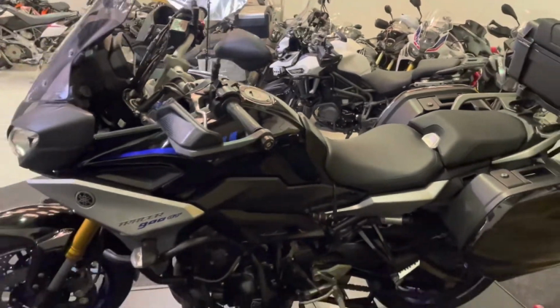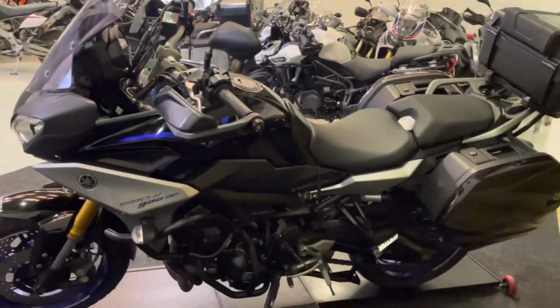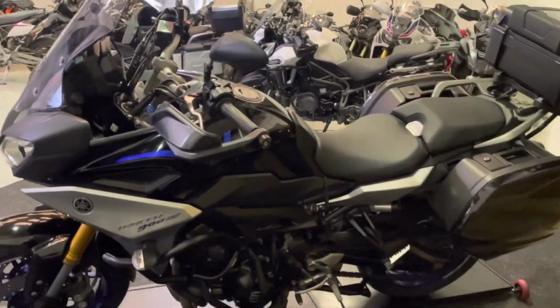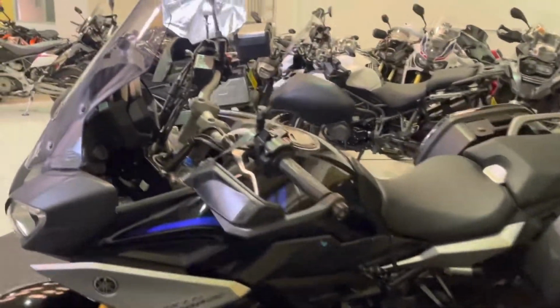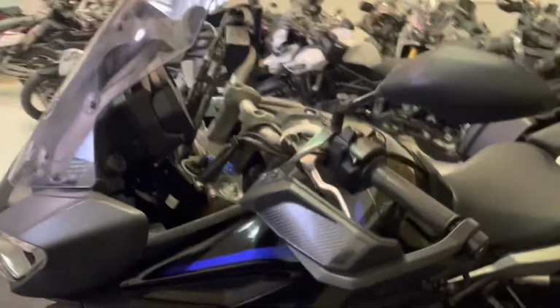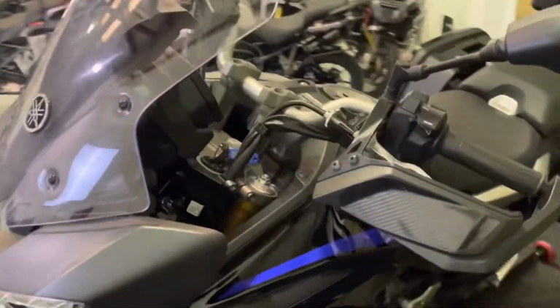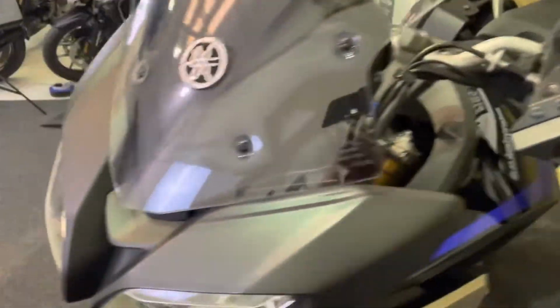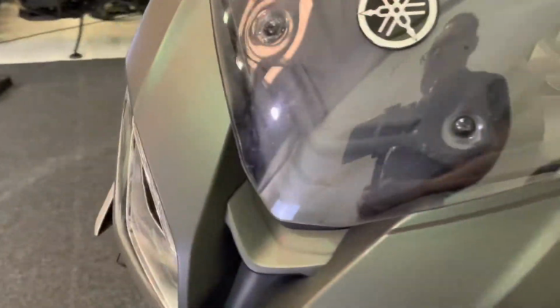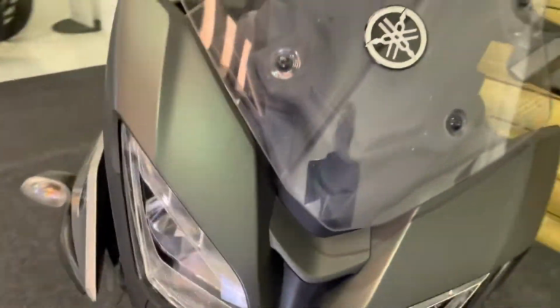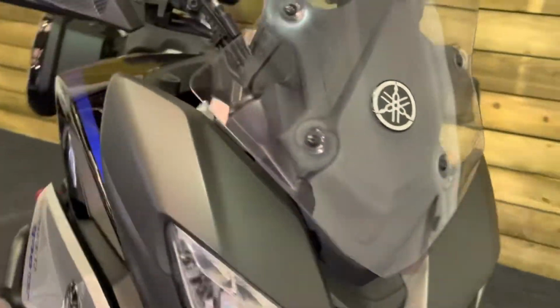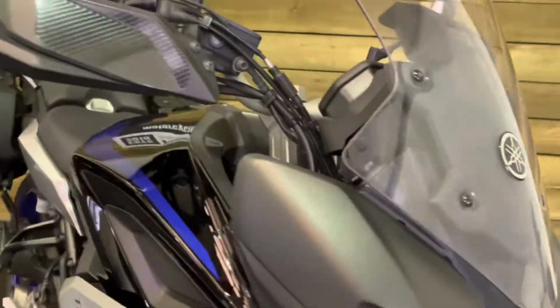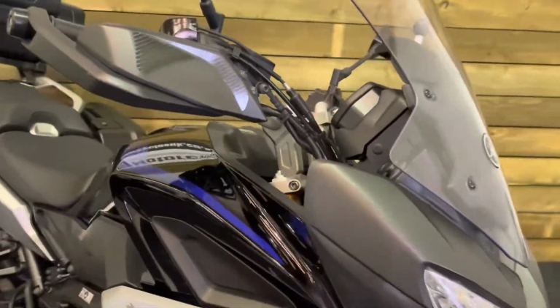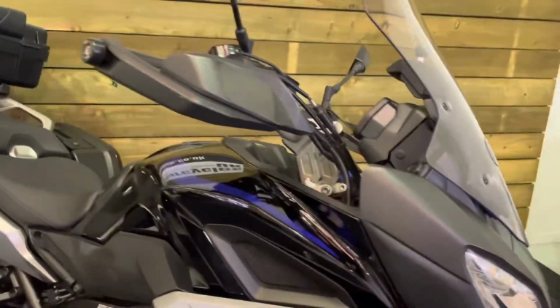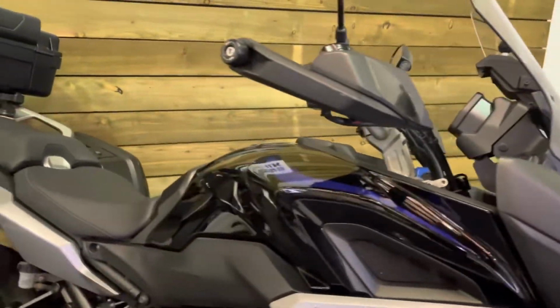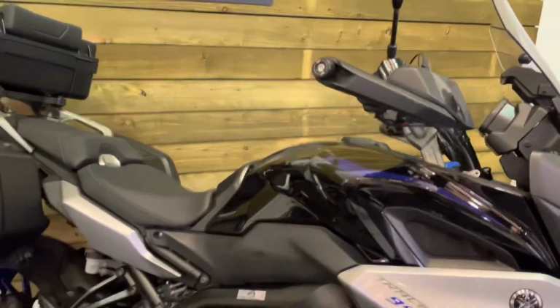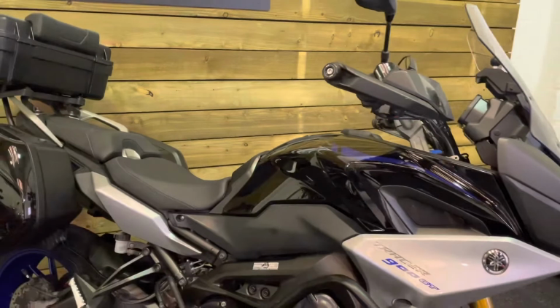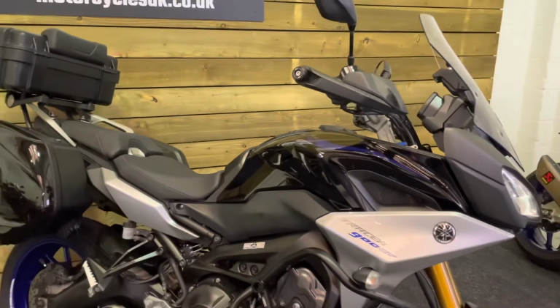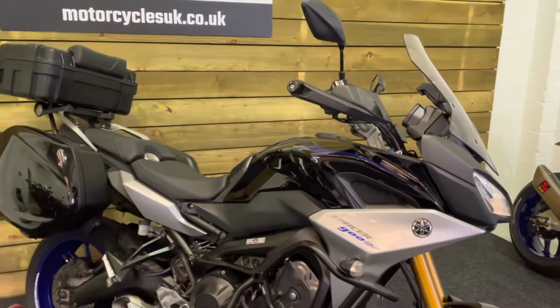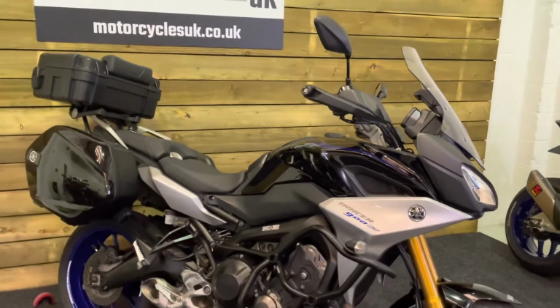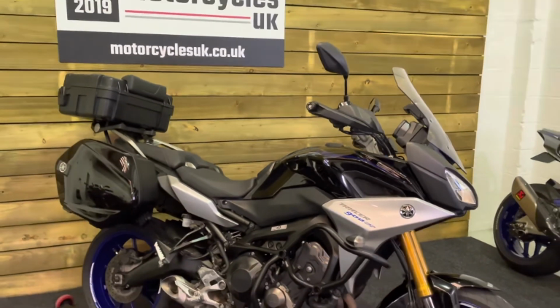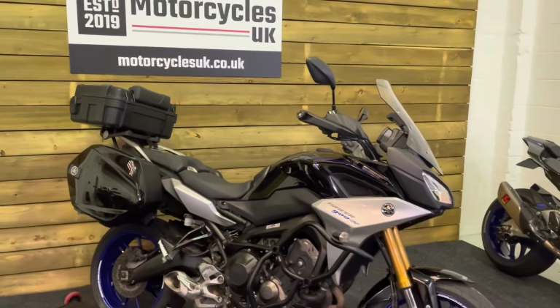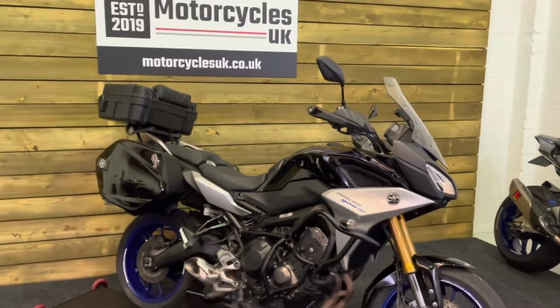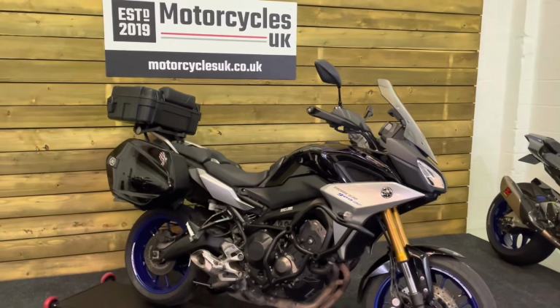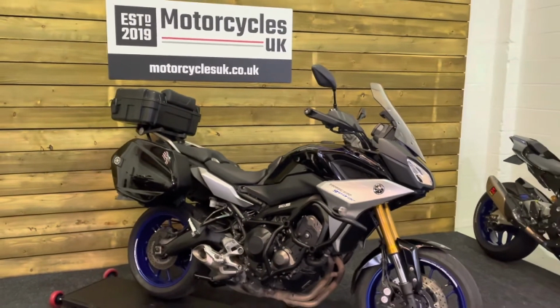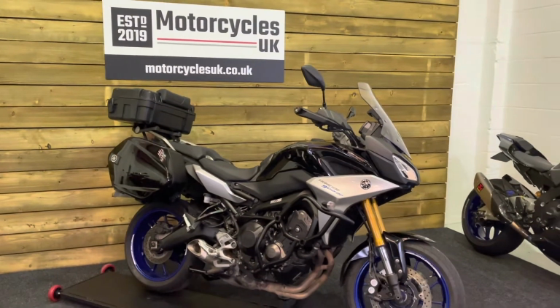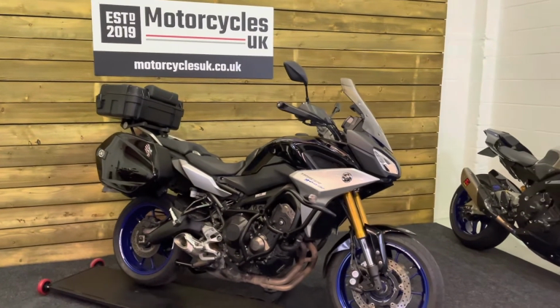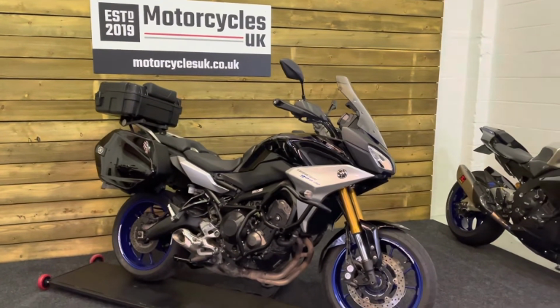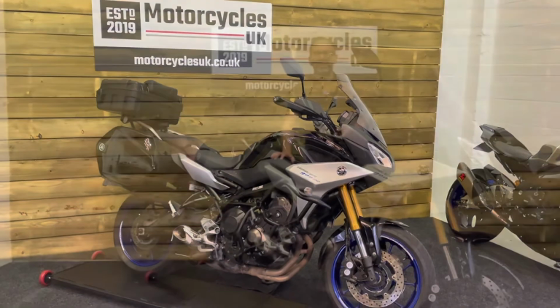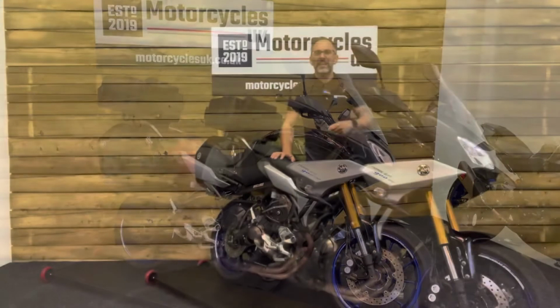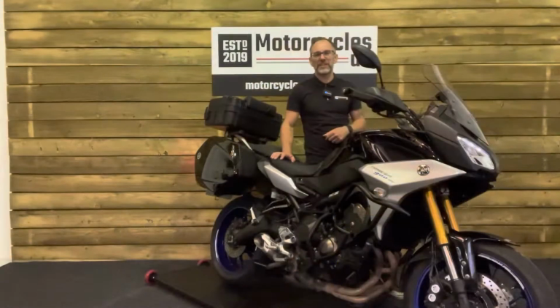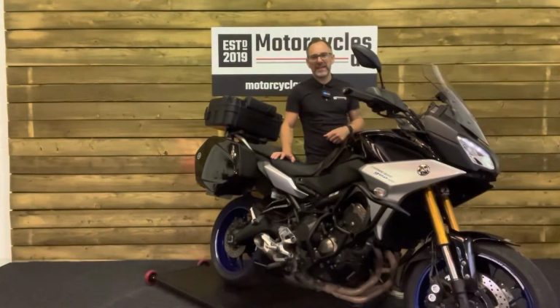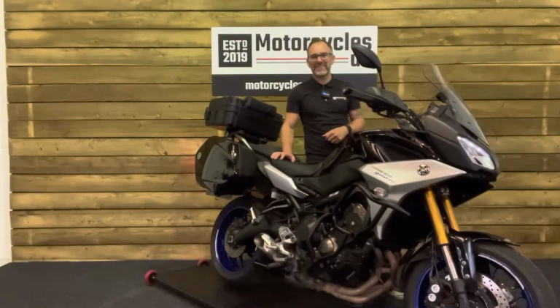If you like the look of an adventure bike but you don't want a 19-inch front wheel, and you like the handling that you get with a 17-inch front wheel, then this could very well be the bike for you. All the spec that you want for that next trip — why not take a look at this Yamaha Tracer 900 GT? So let's fire this one up and have a listen.